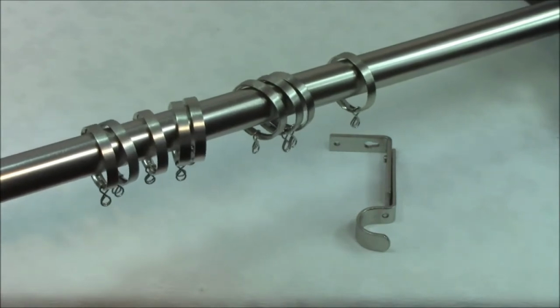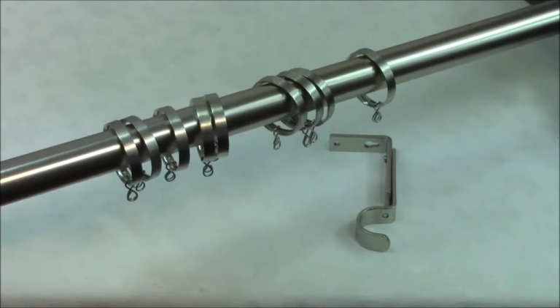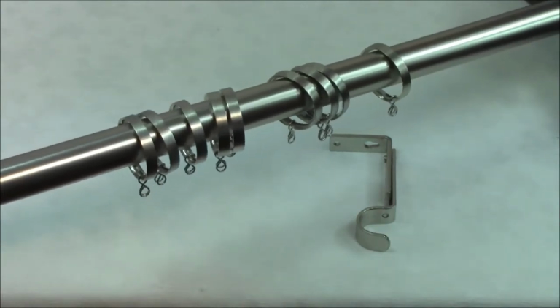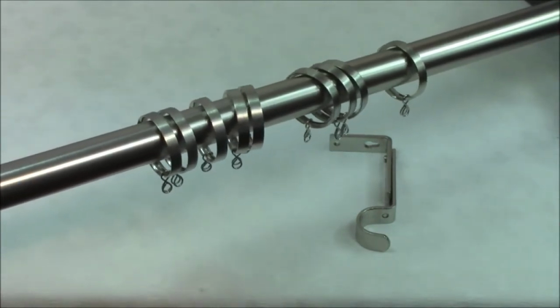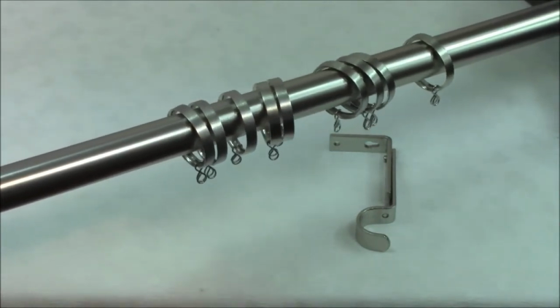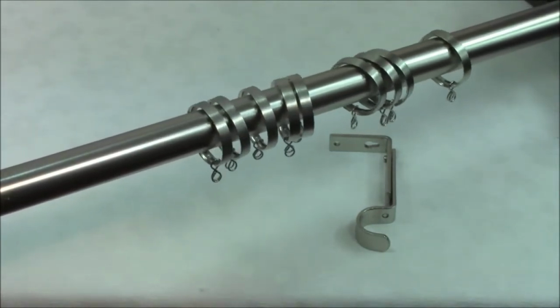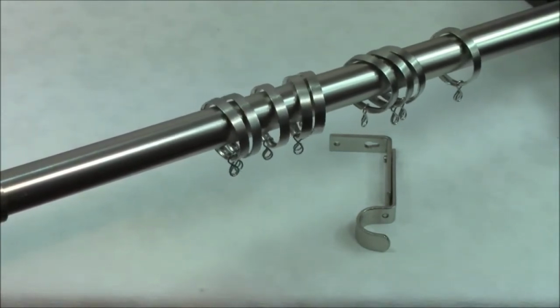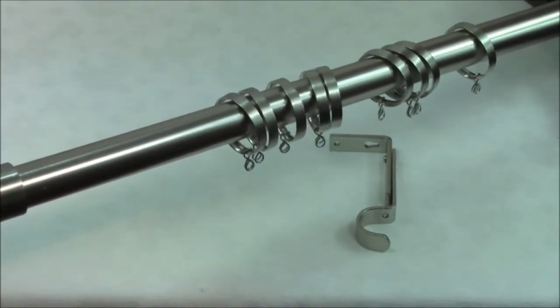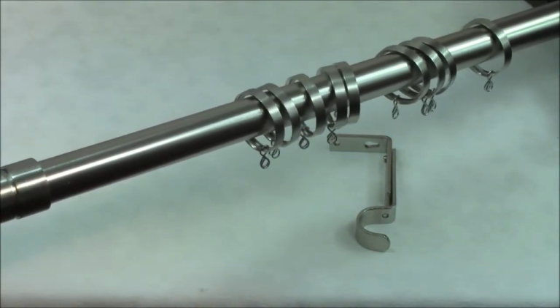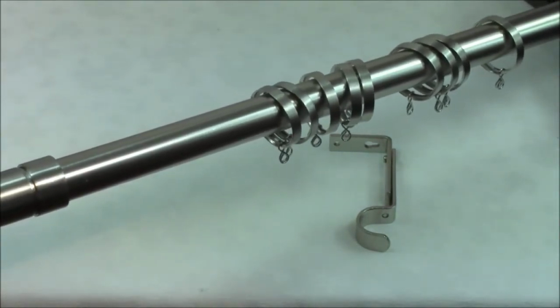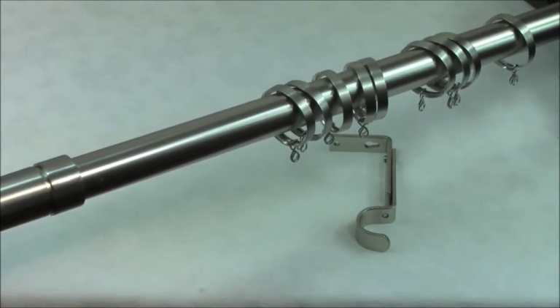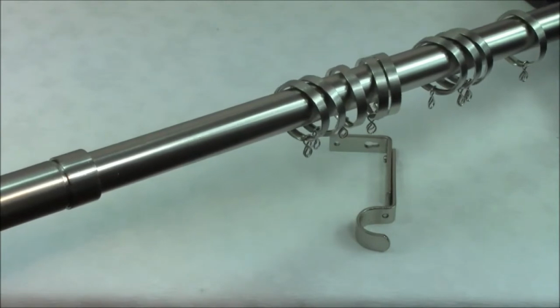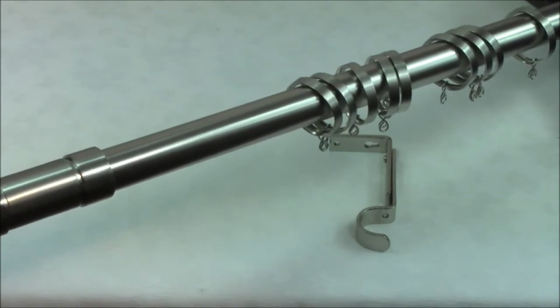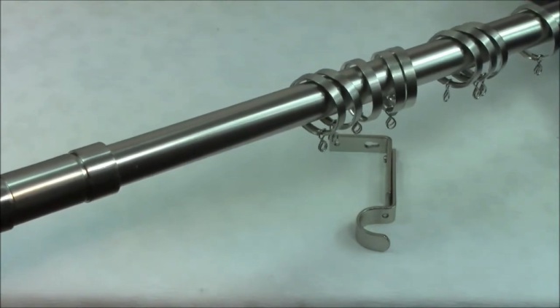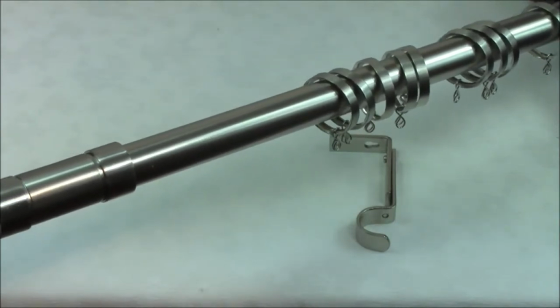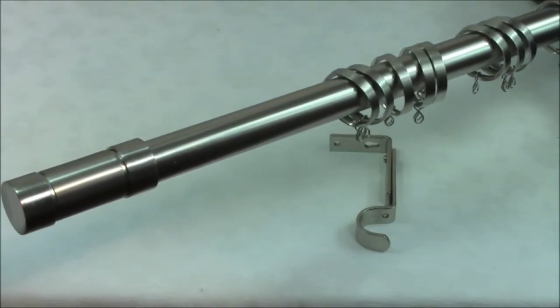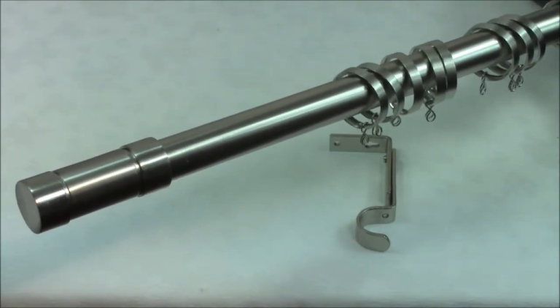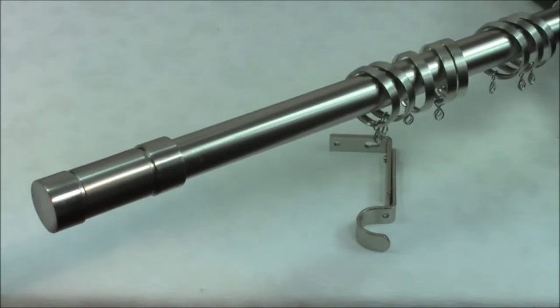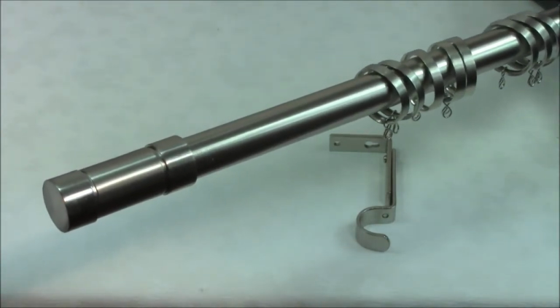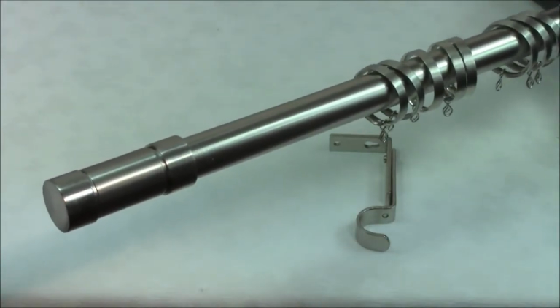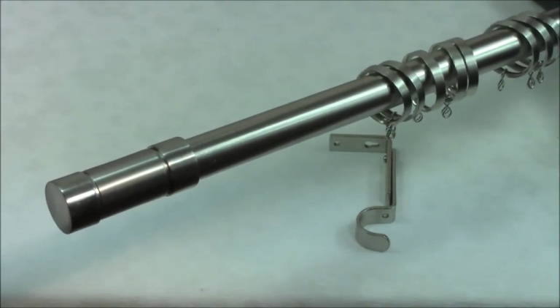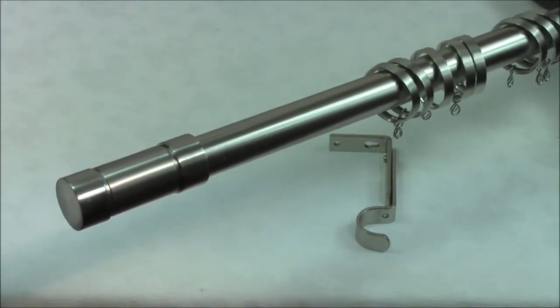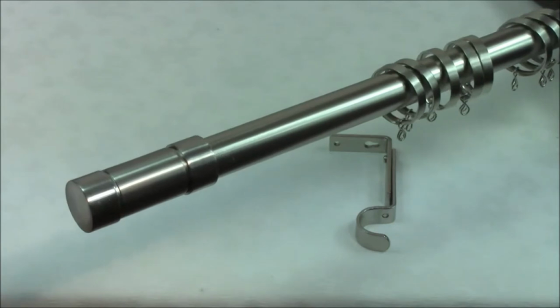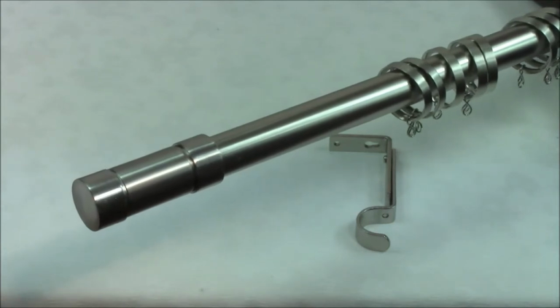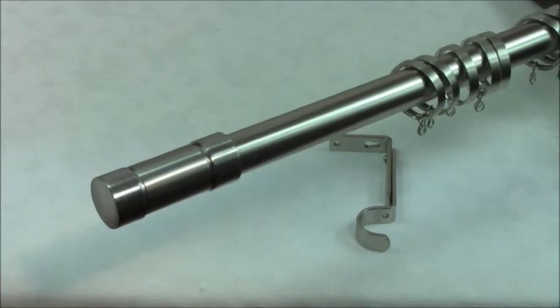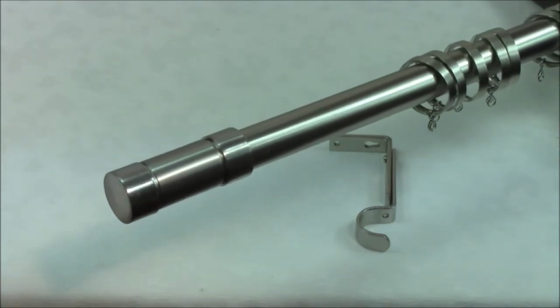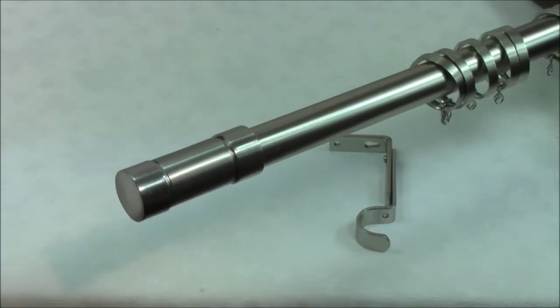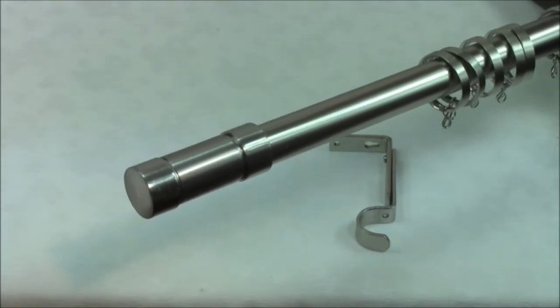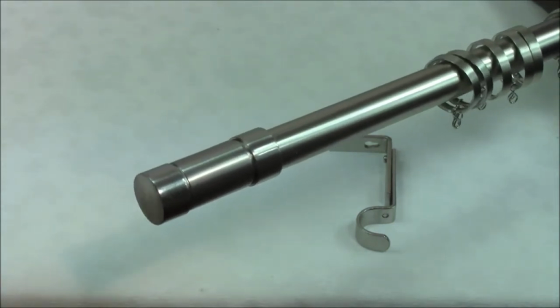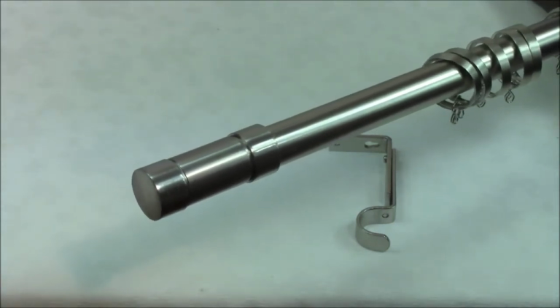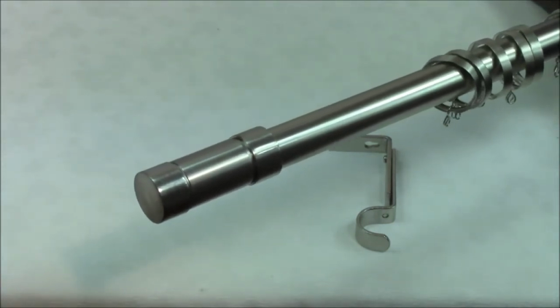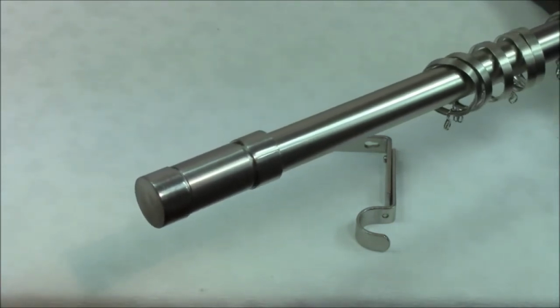The pole can be cut to the correct length if required using a fine tooth saw. This pole can also be used for eyelet and tab top curtains without the rings and is suitable for light and medium to heavy weight curtains of around 8kg.